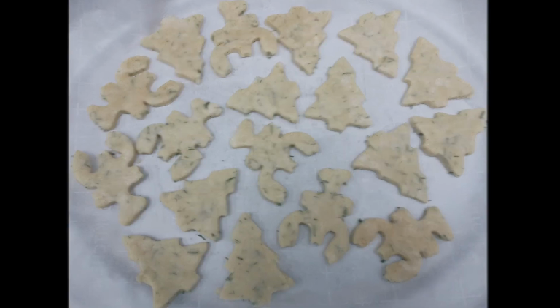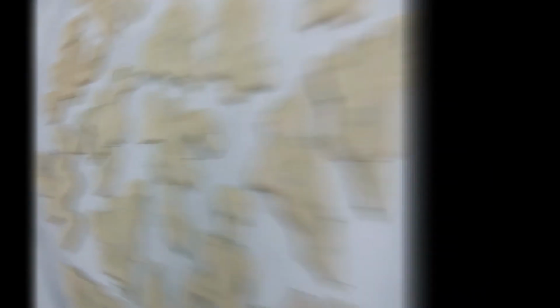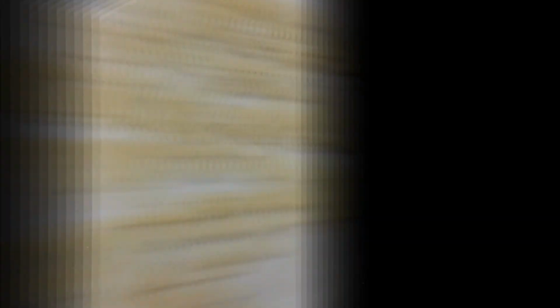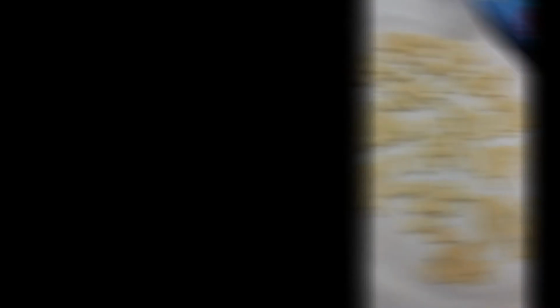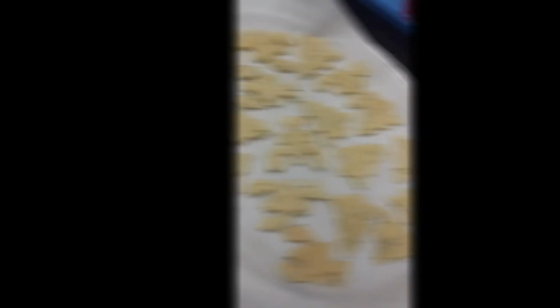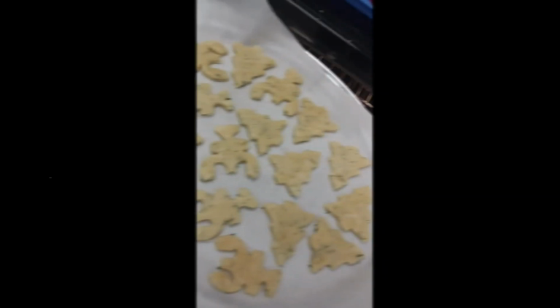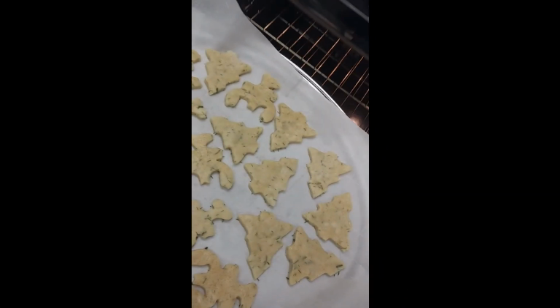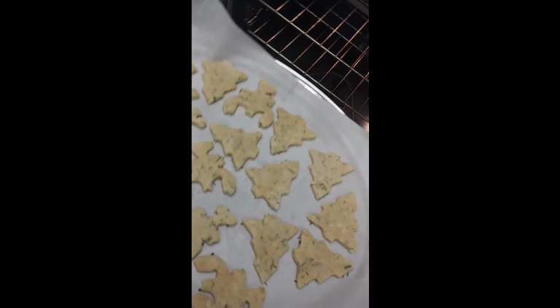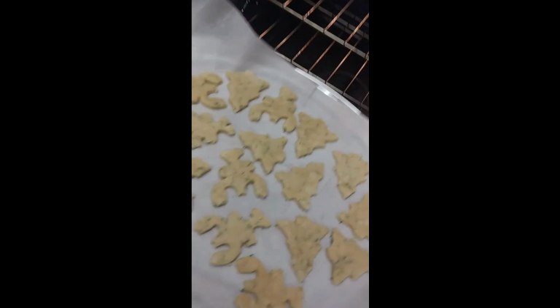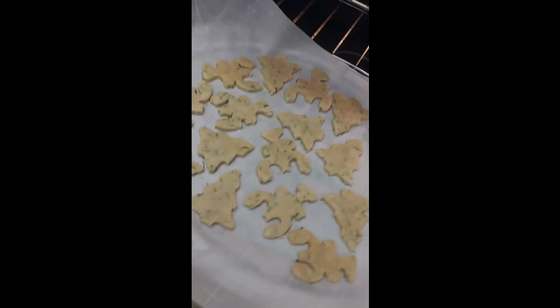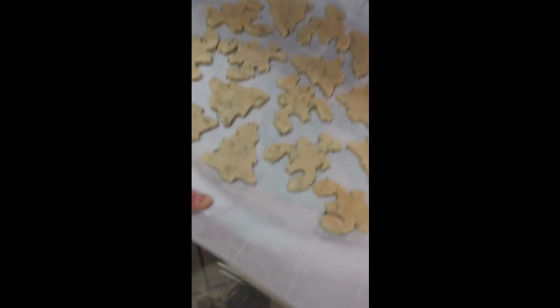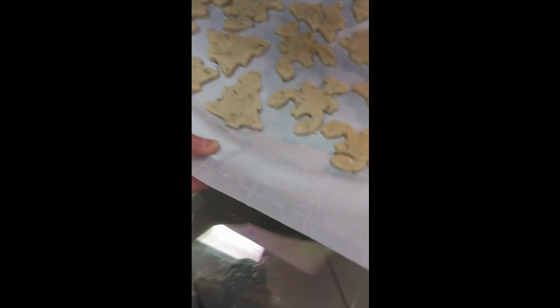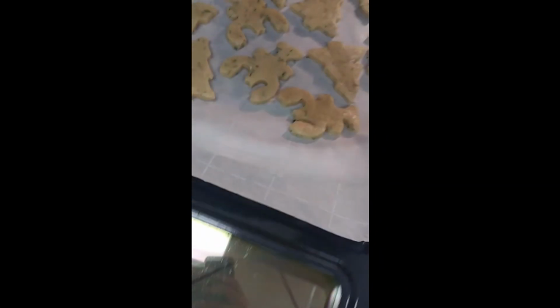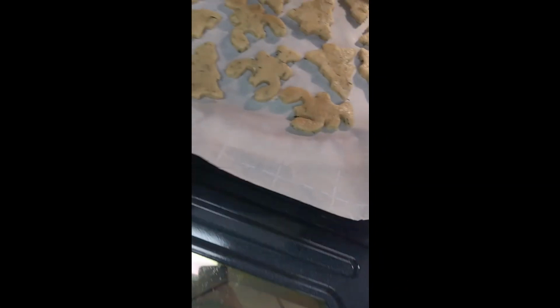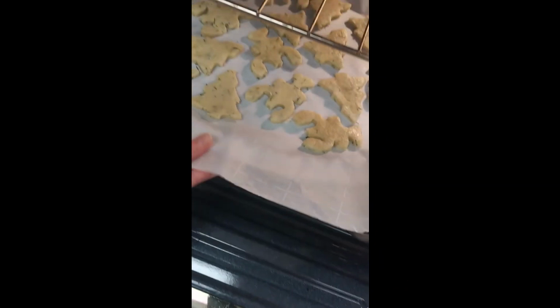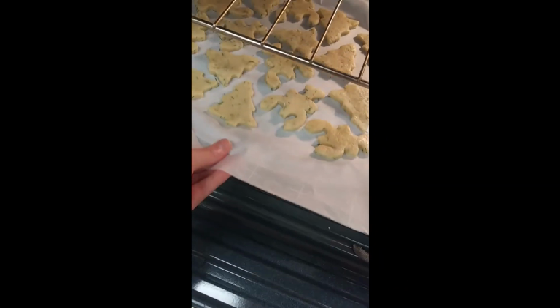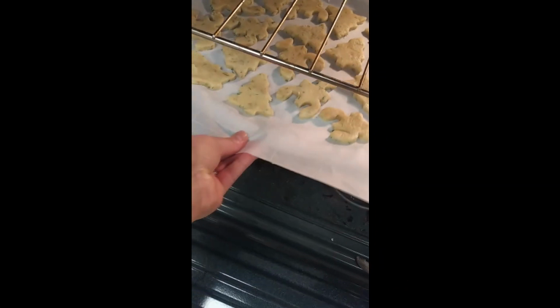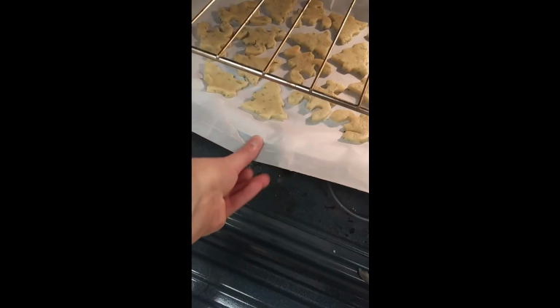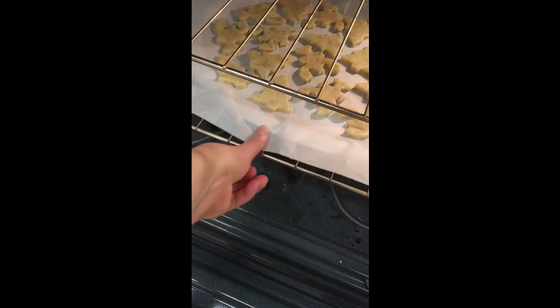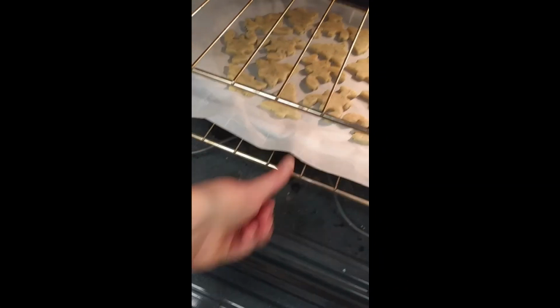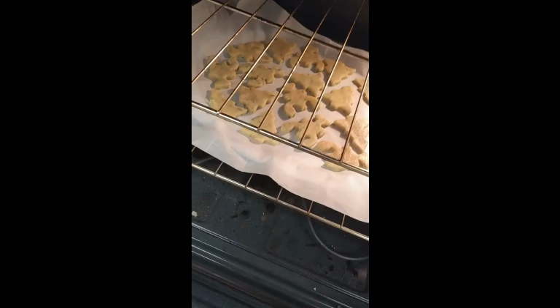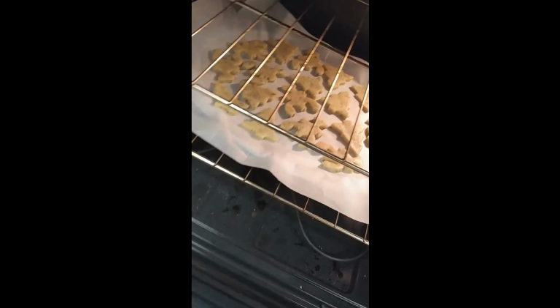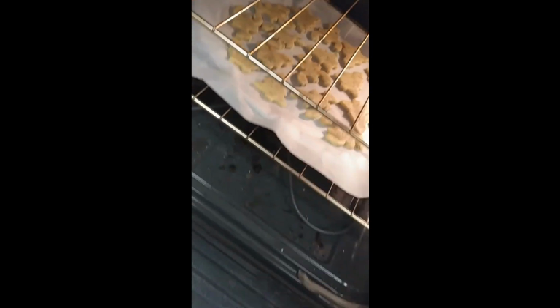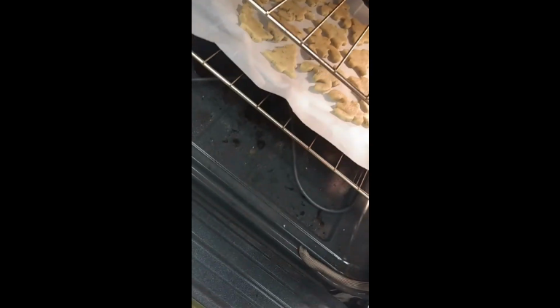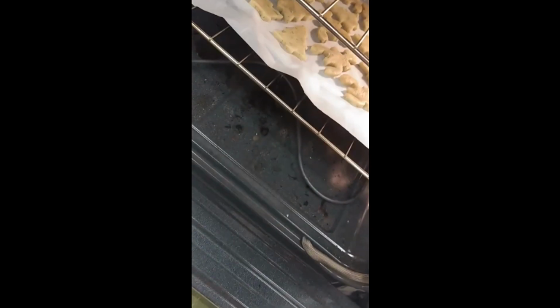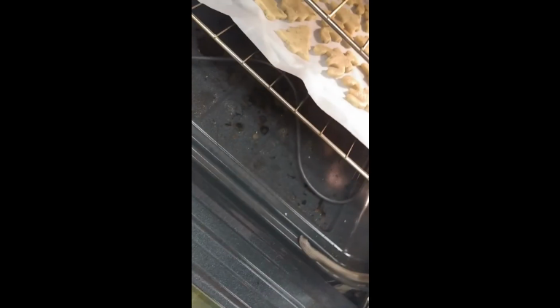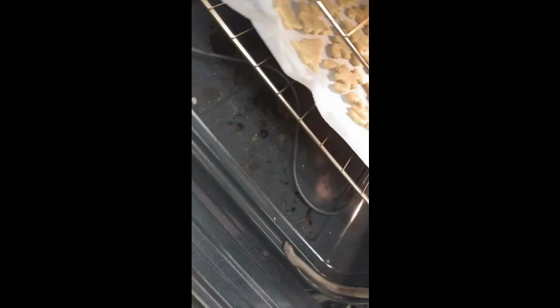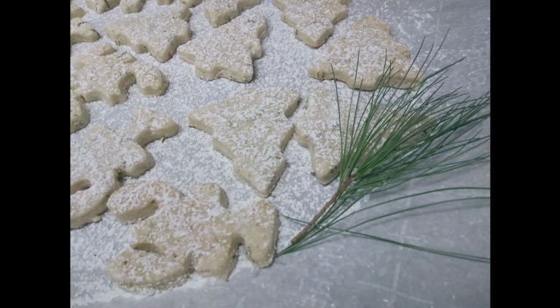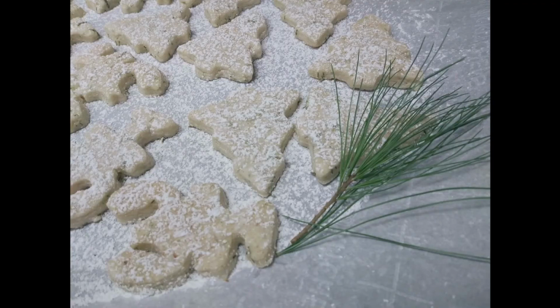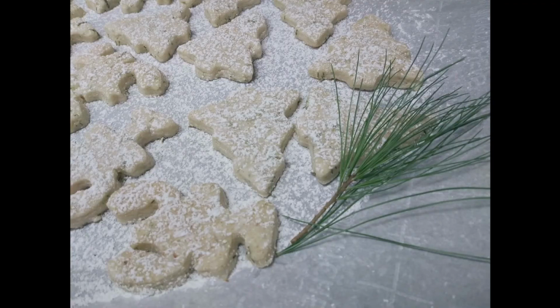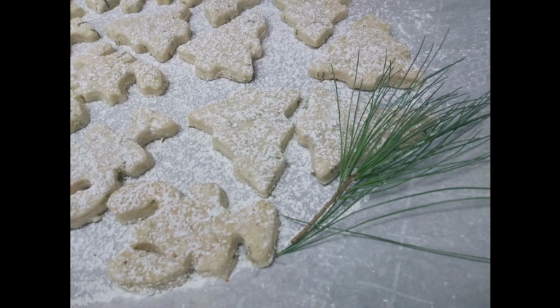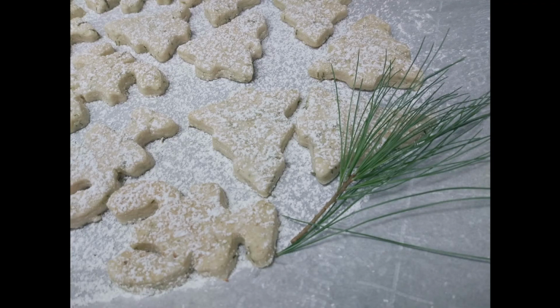All right, we're finished. Cut out cookies, slide them in. They need to cook for about 10 minutes until they're really nice. Bye cookies!